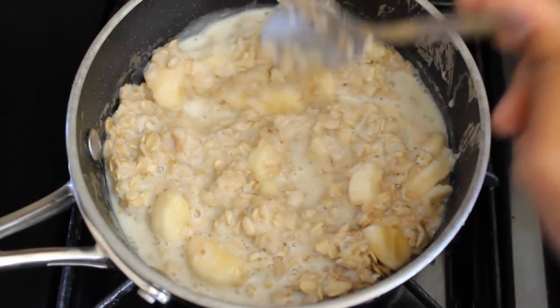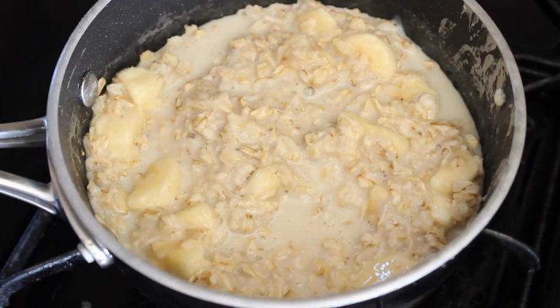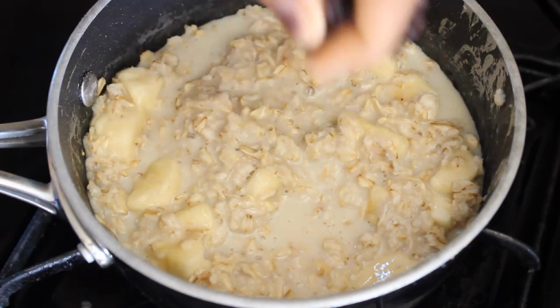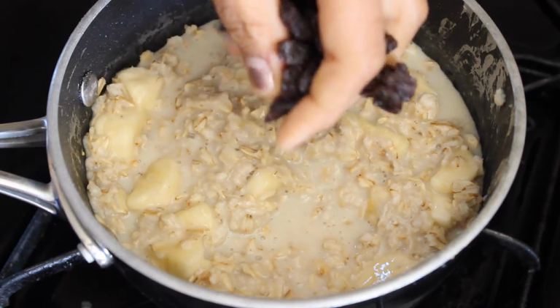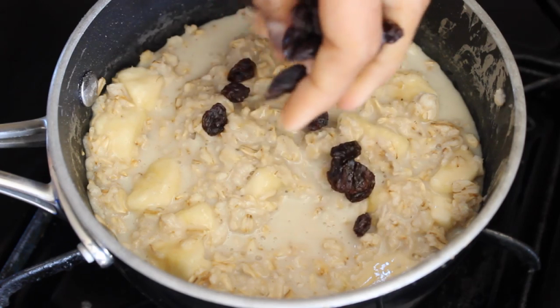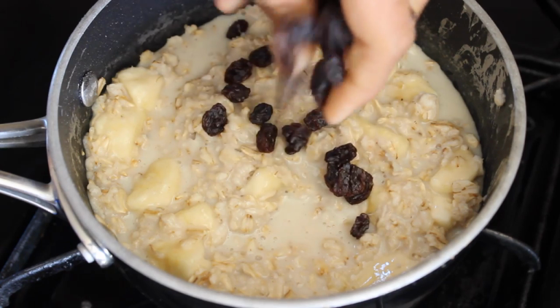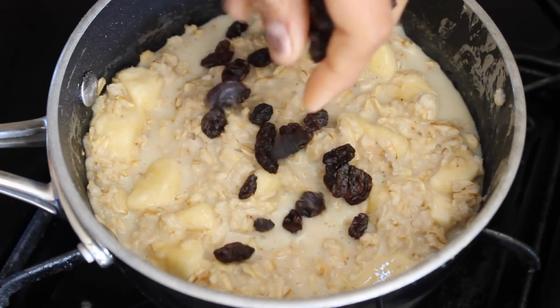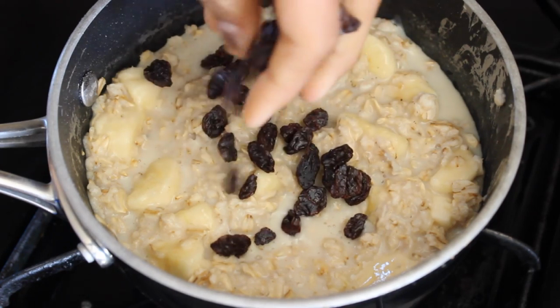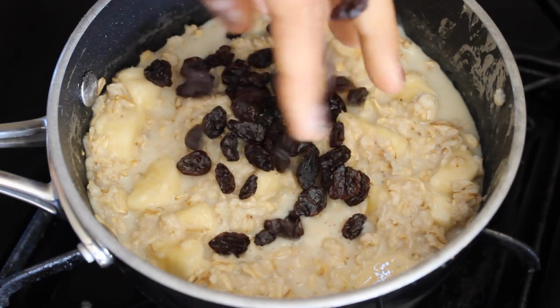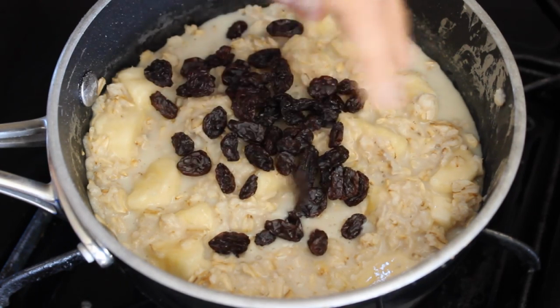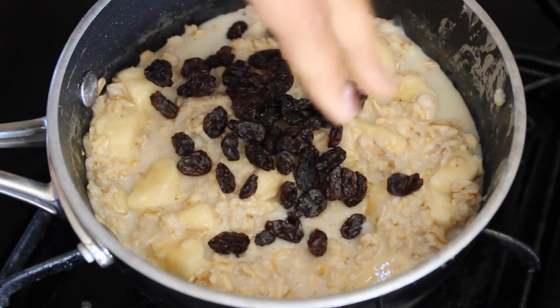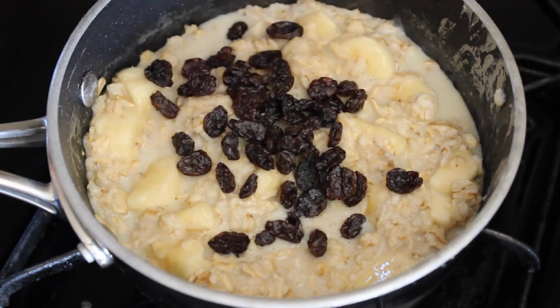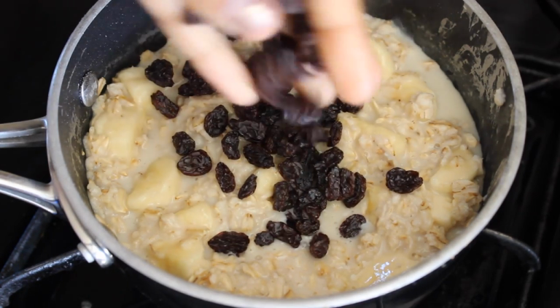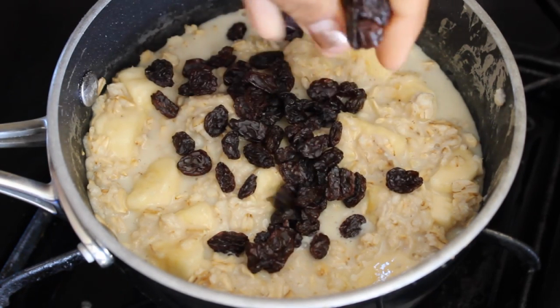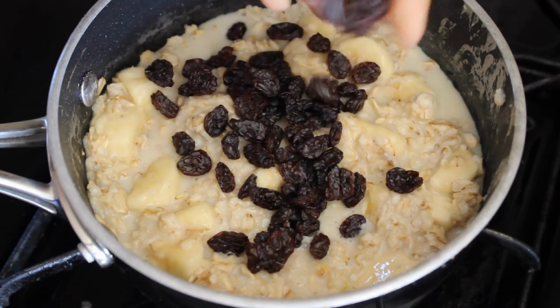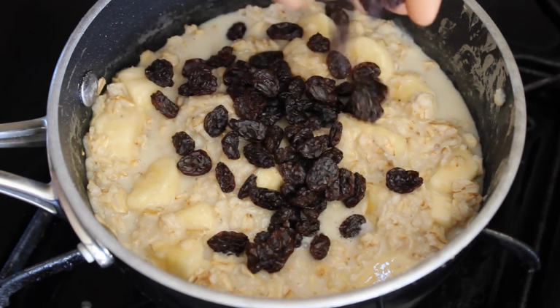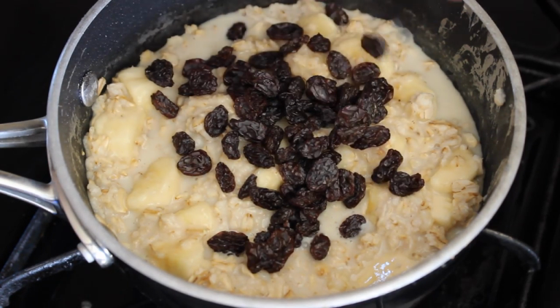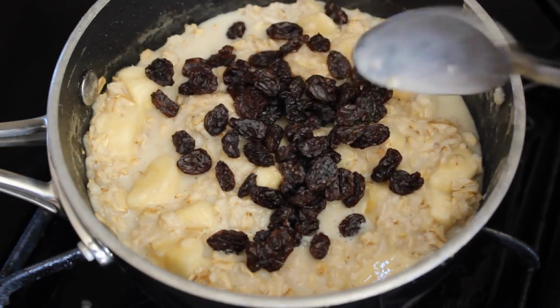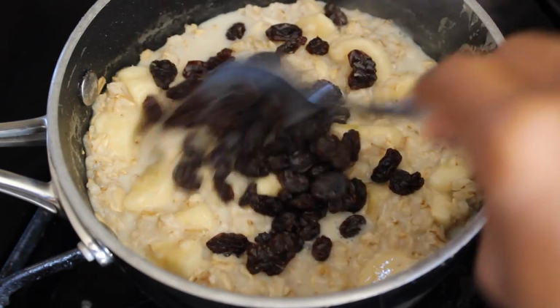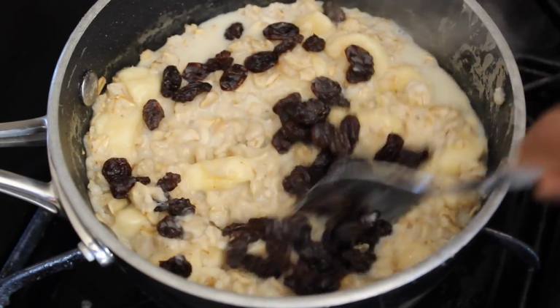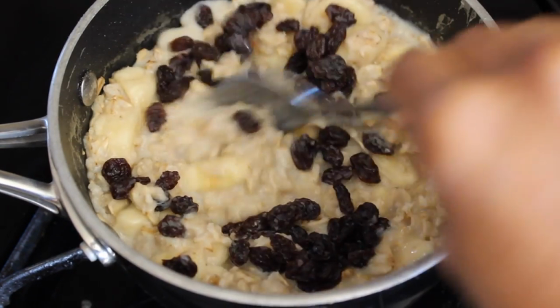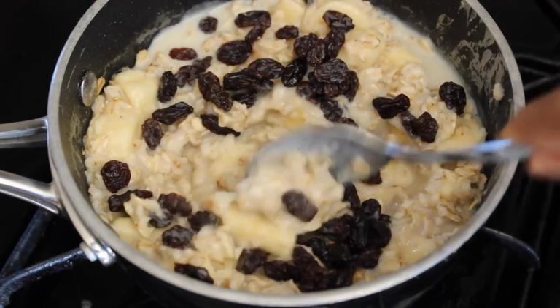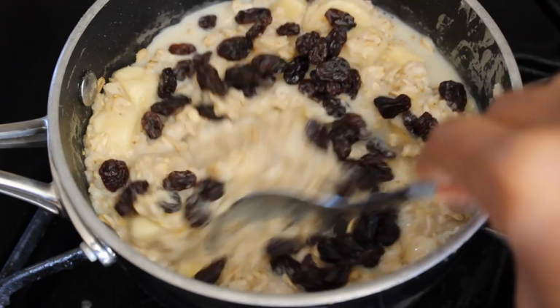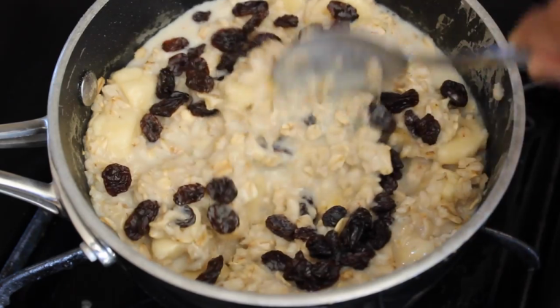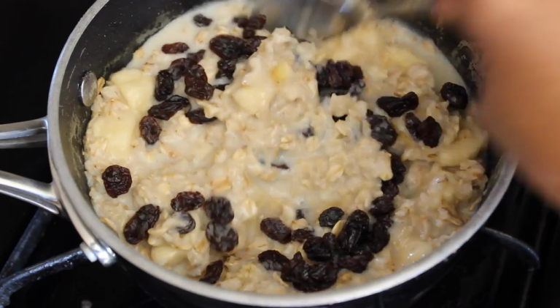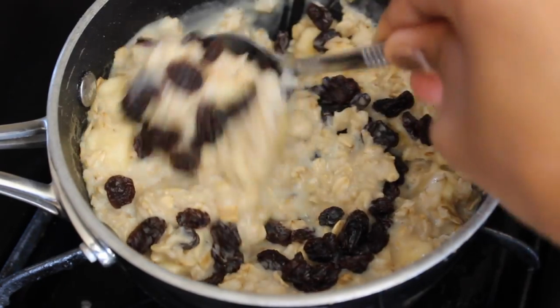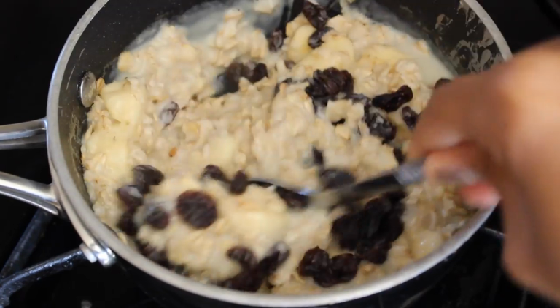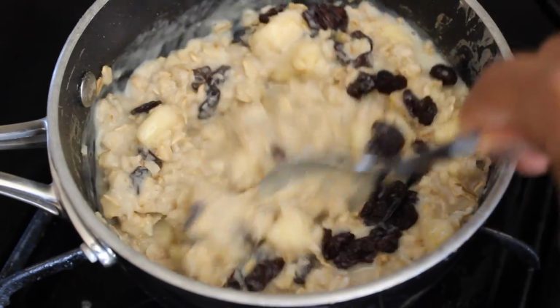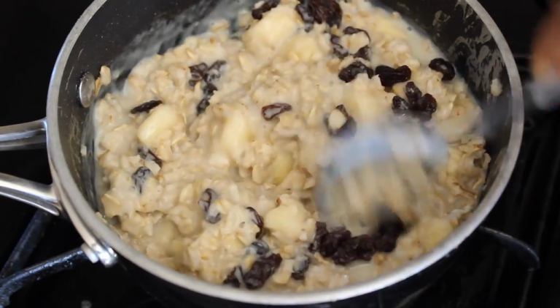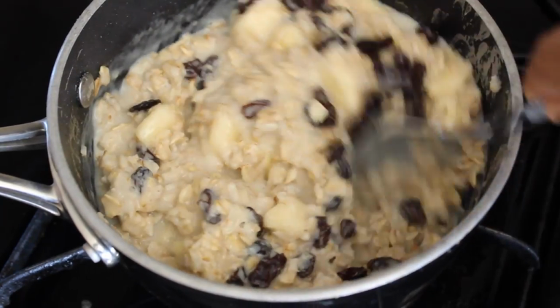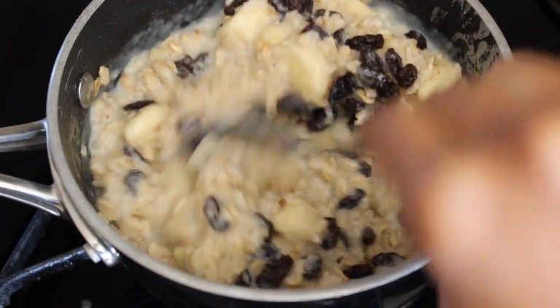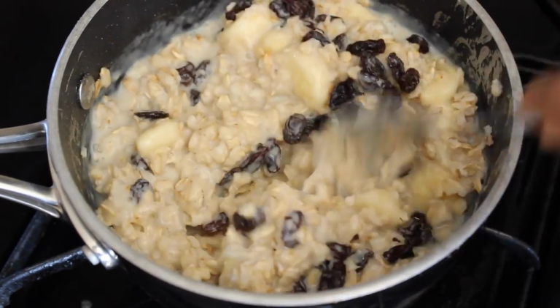I don't know why these get so much hate, but I love raisins. So I'll add raisins at this time so they get cooked and get all plump and rehydrated and just, you know, beautiful.